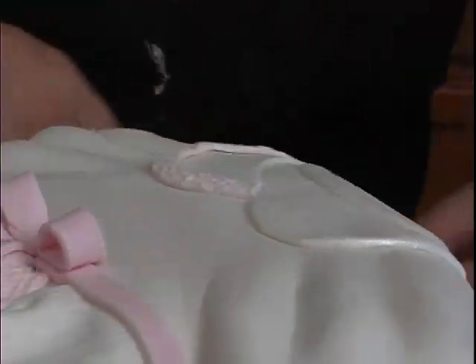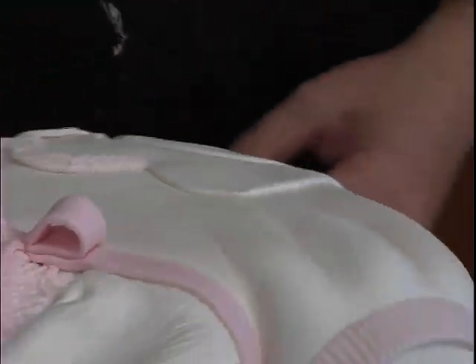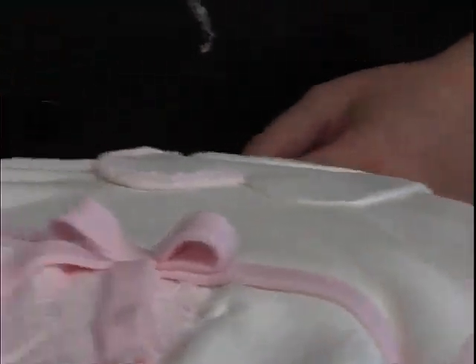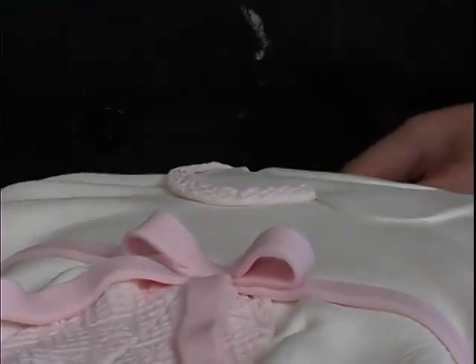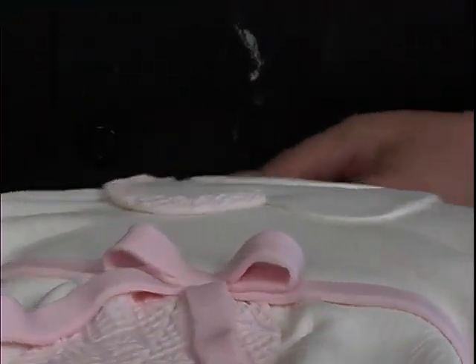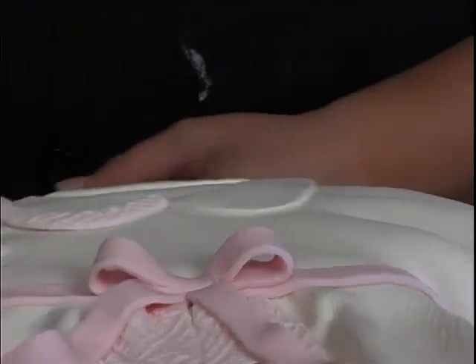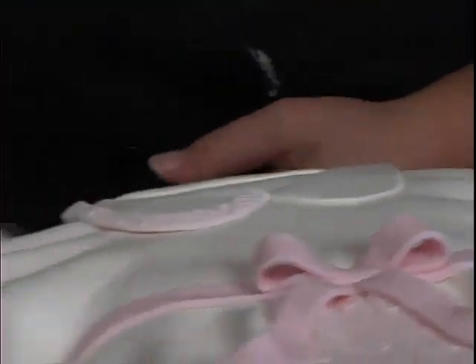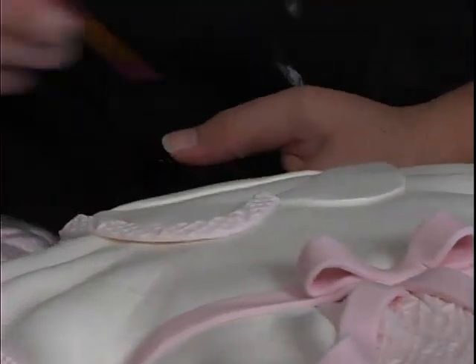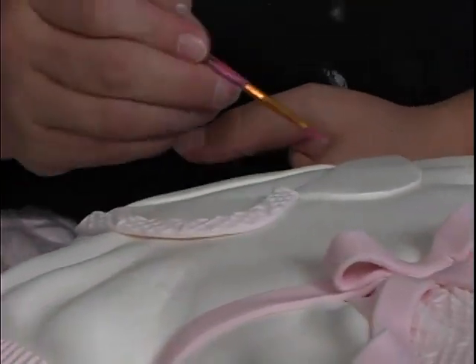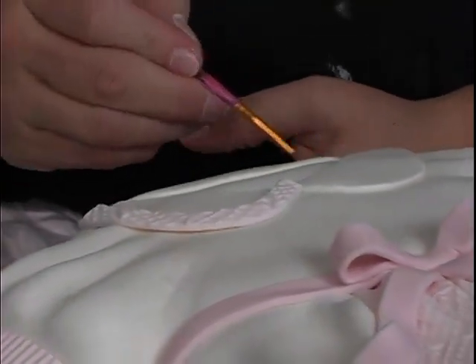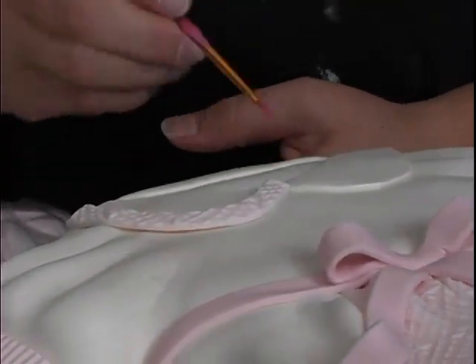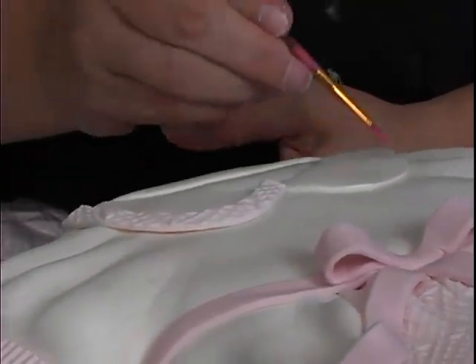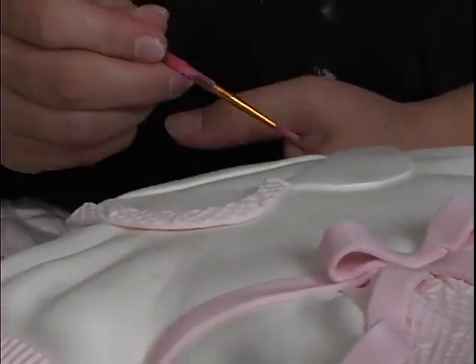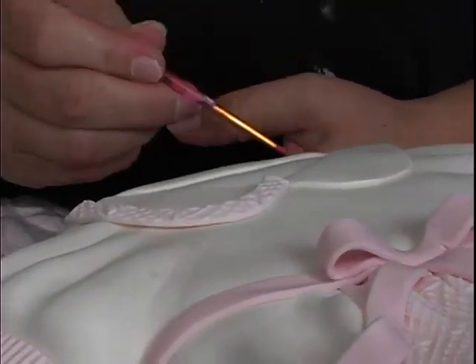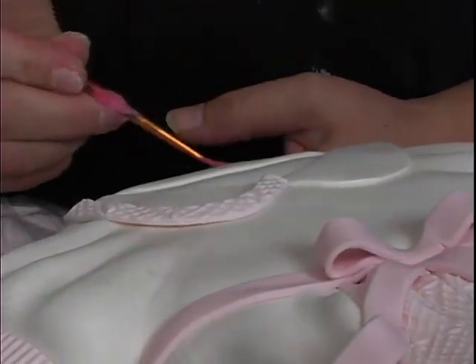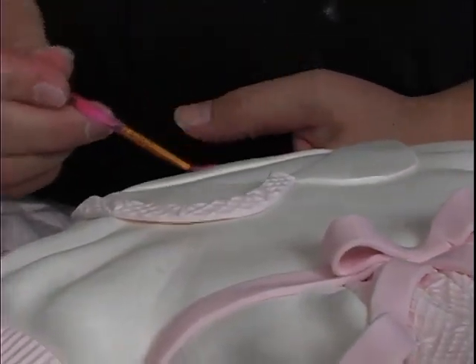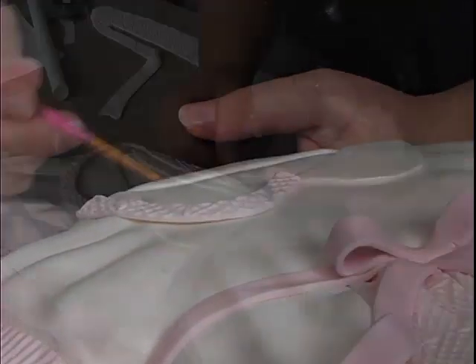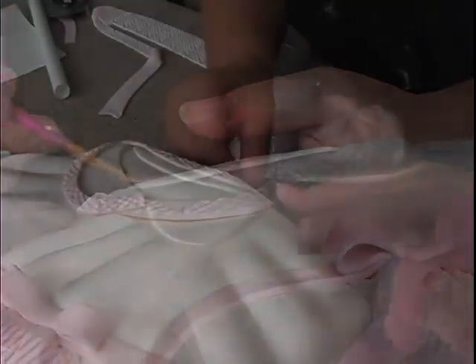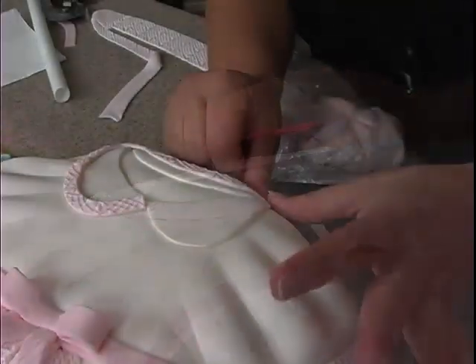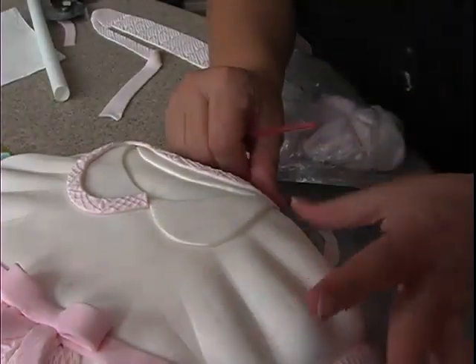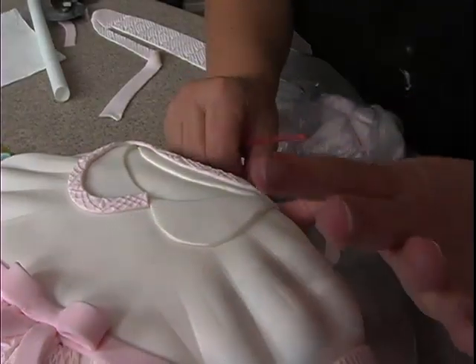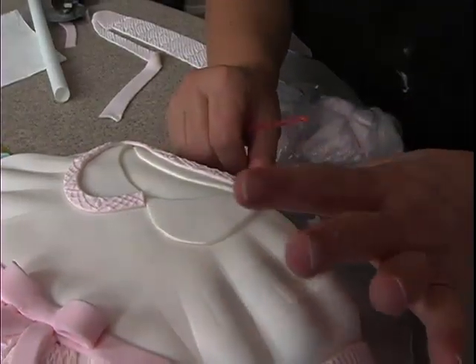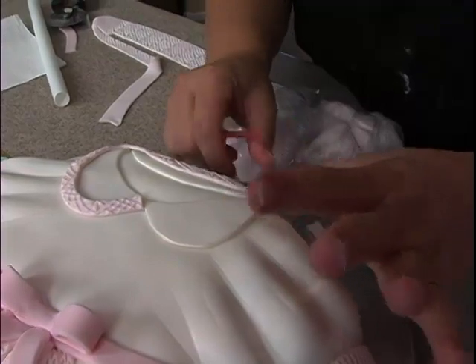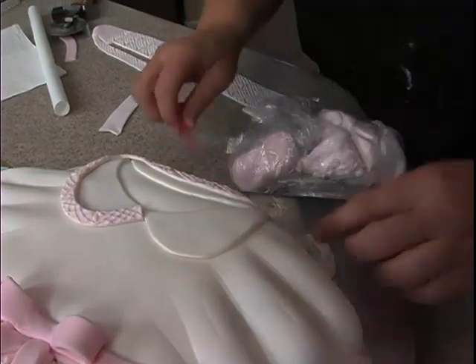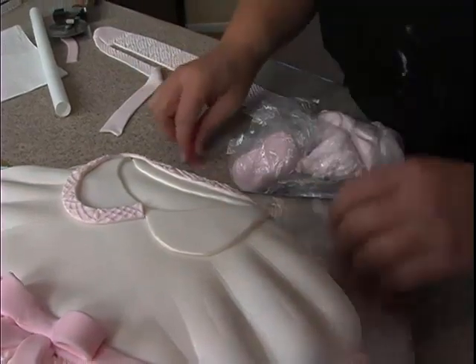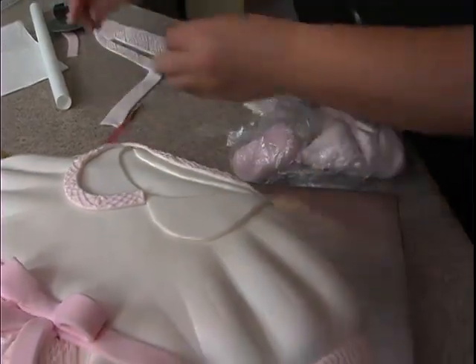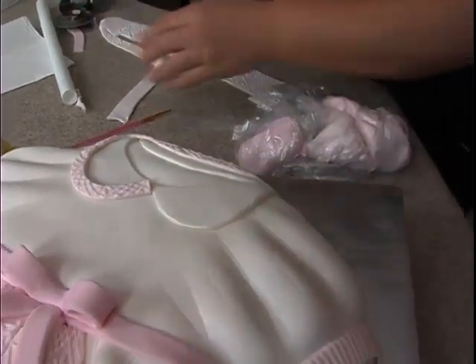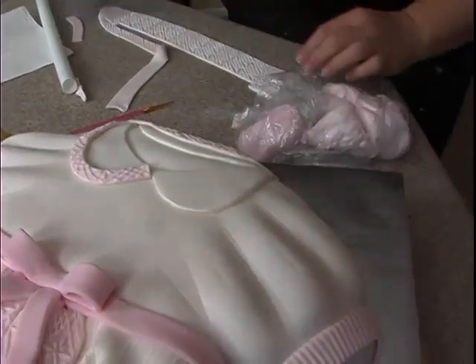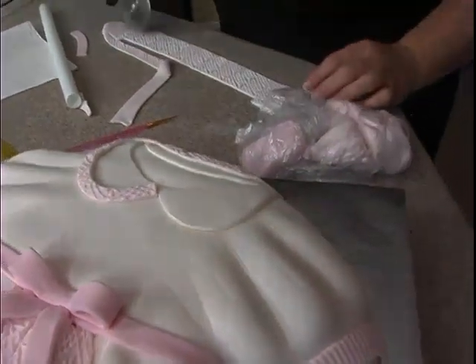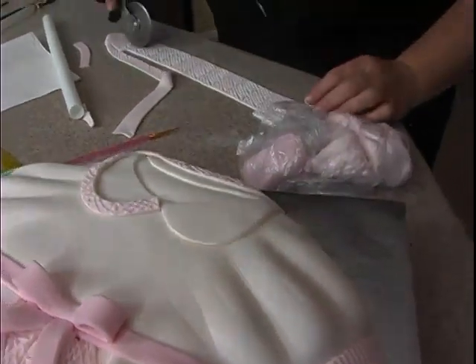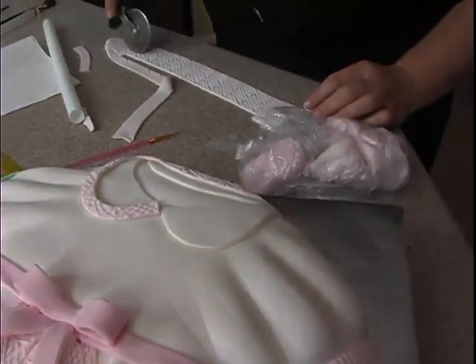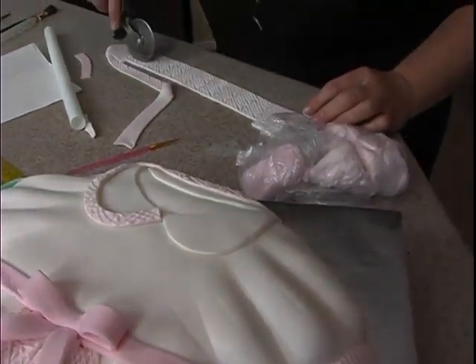We can actually go all the way across the back with this piece, and then we'll just do one separate piece over here. Then I'll need one more piece.